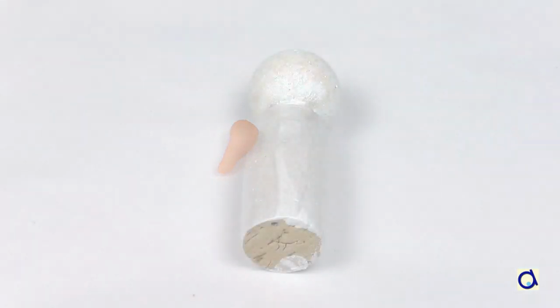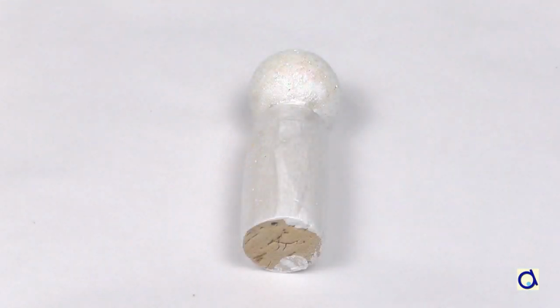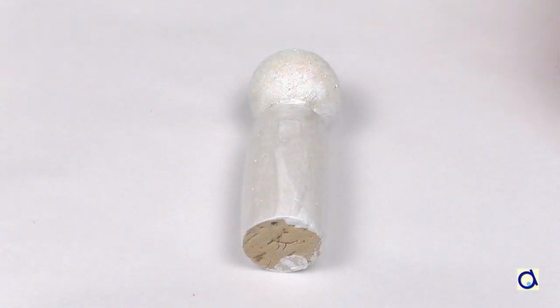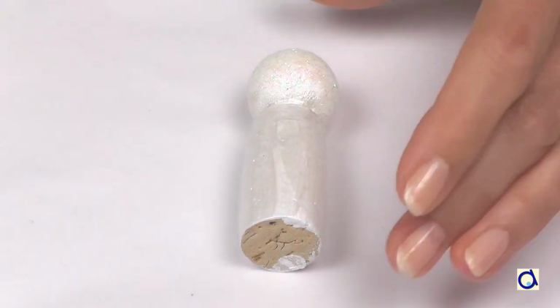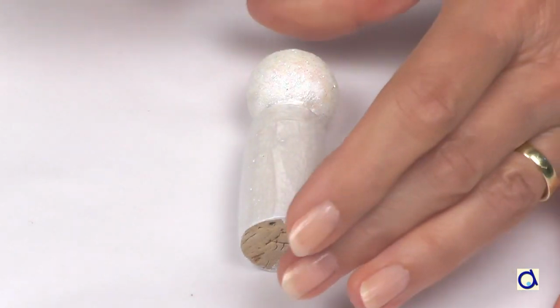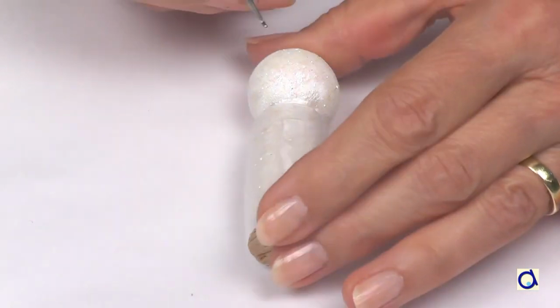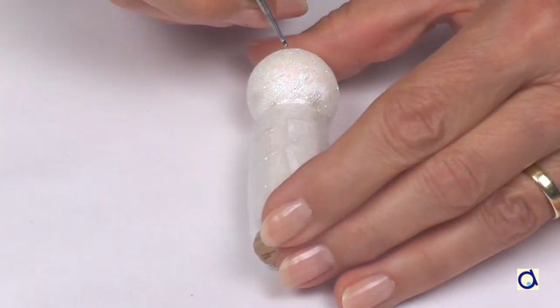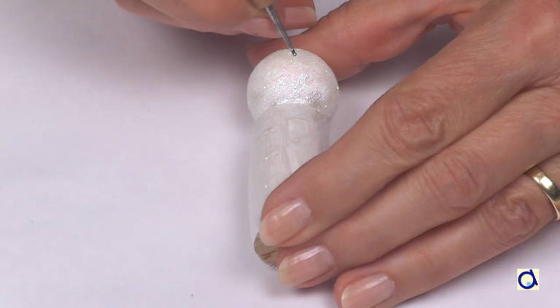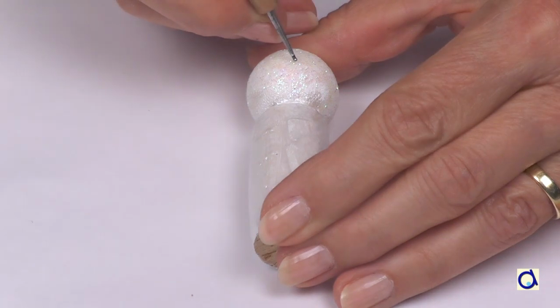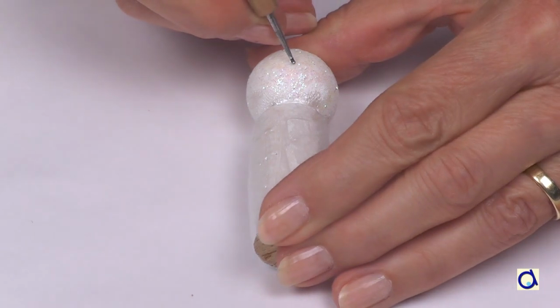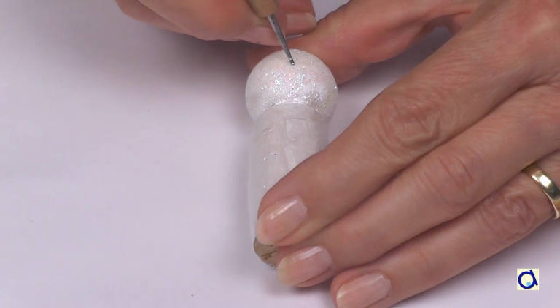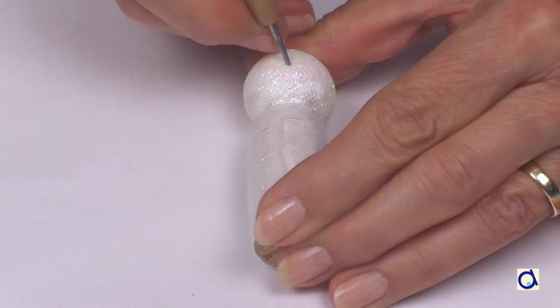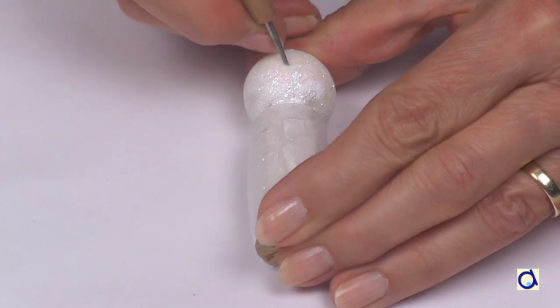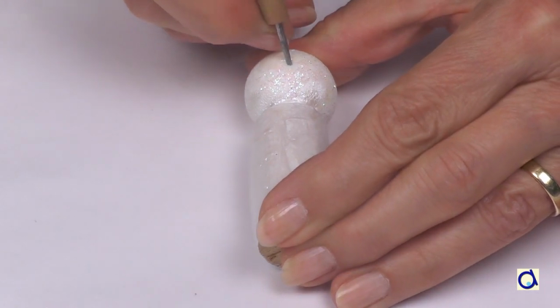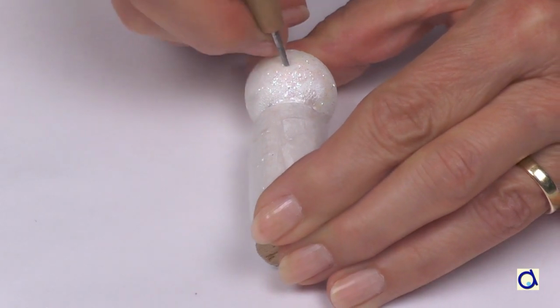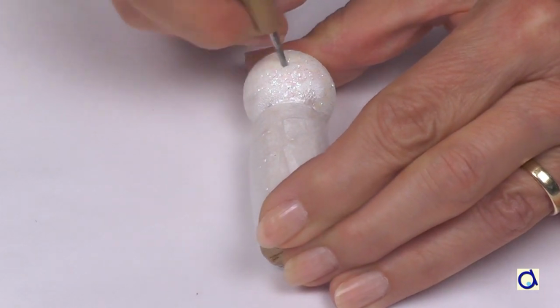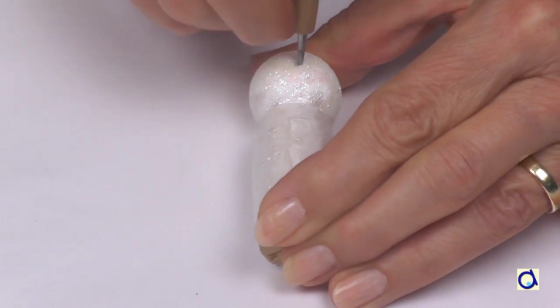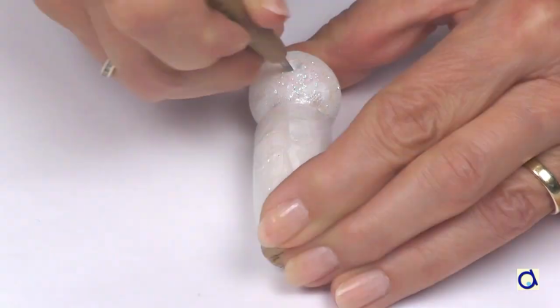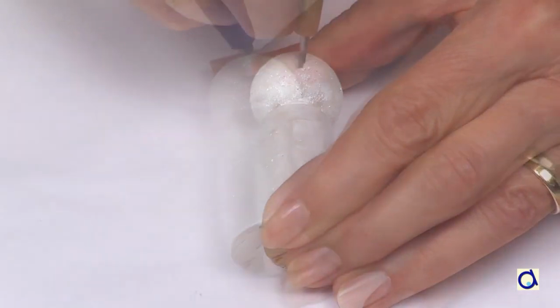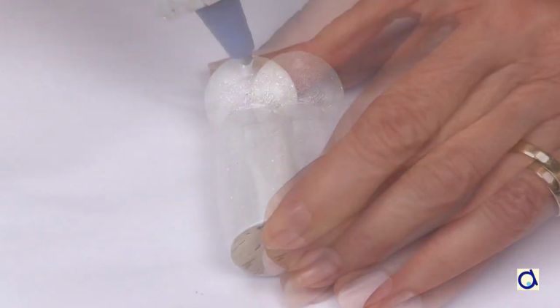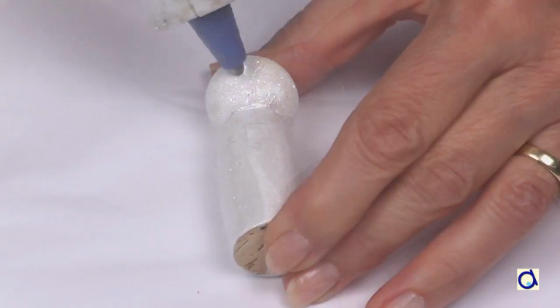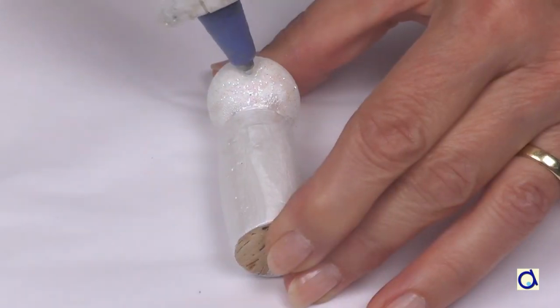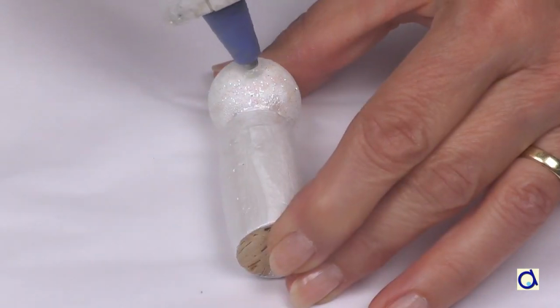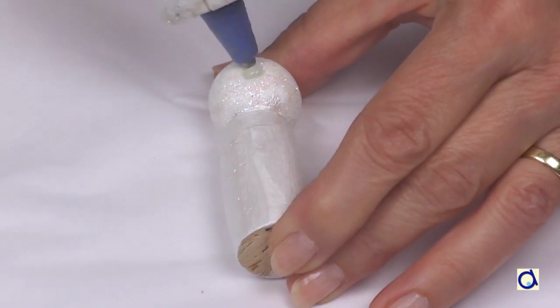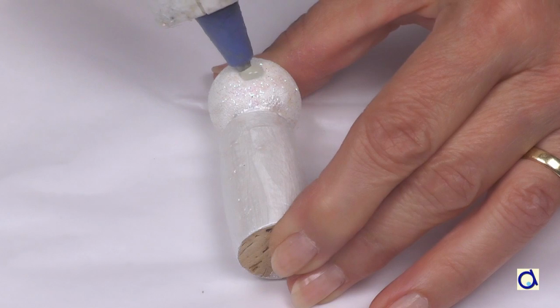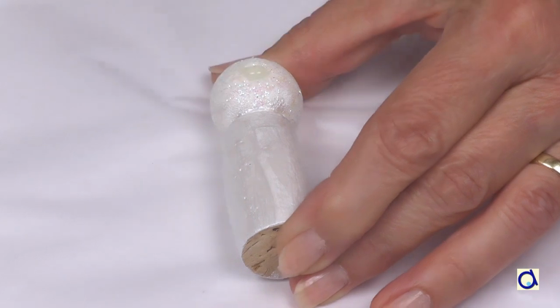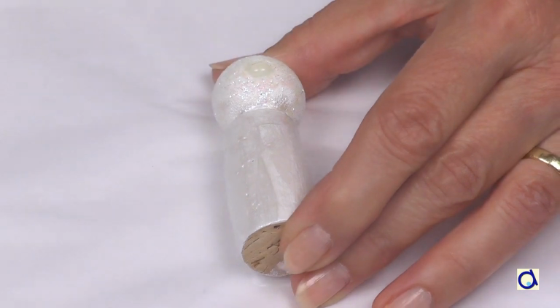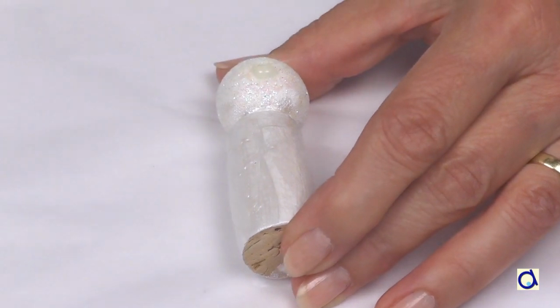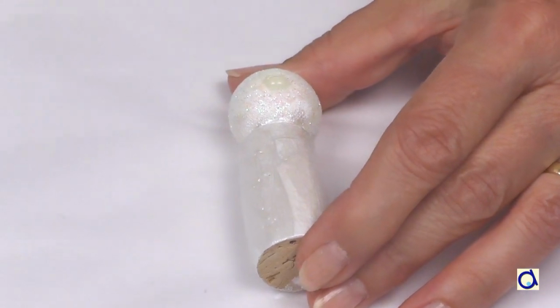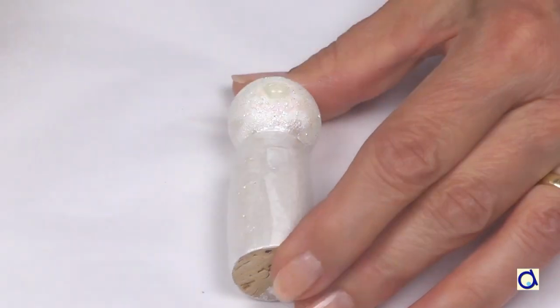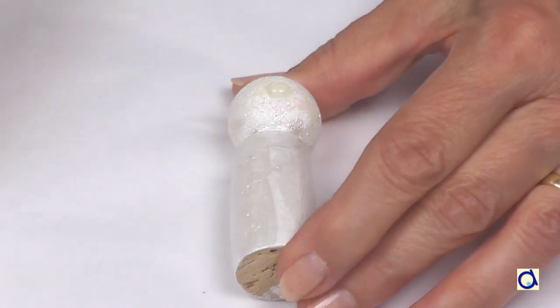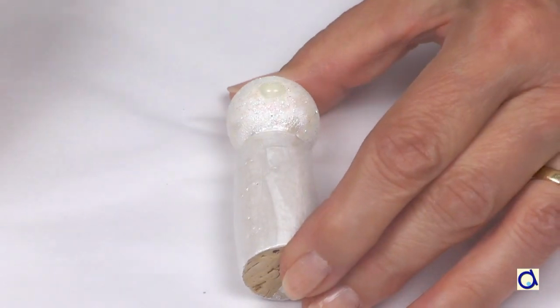Take the snowman and make a hole in the head in the place where you will put the carrot. Put a dot of hot glue and glue the carrot in place.